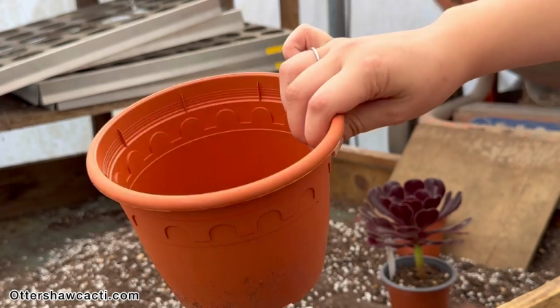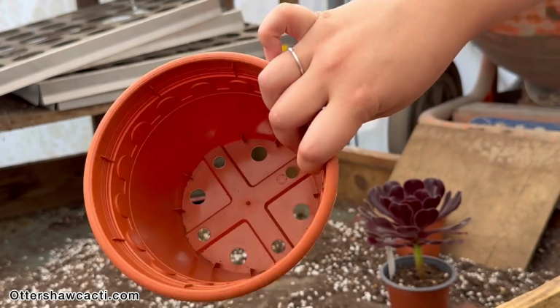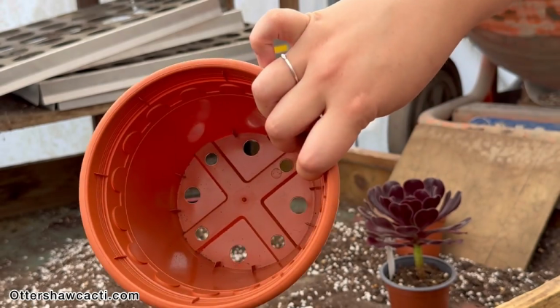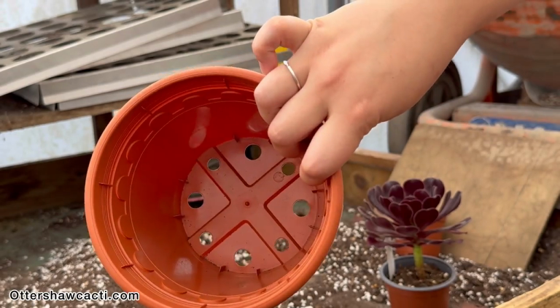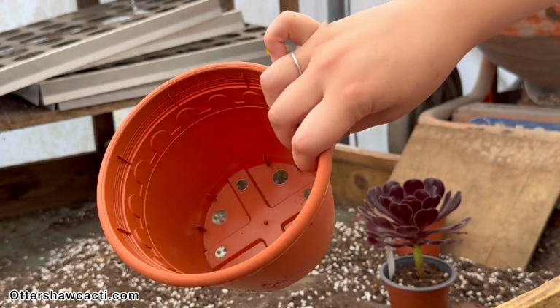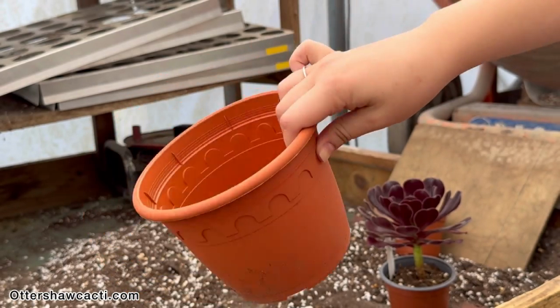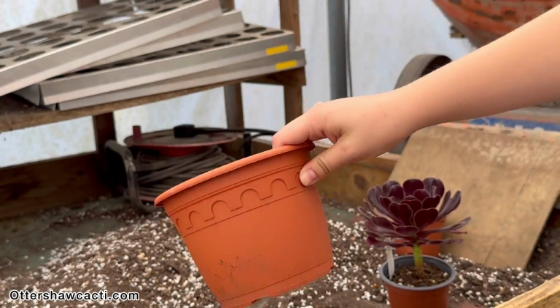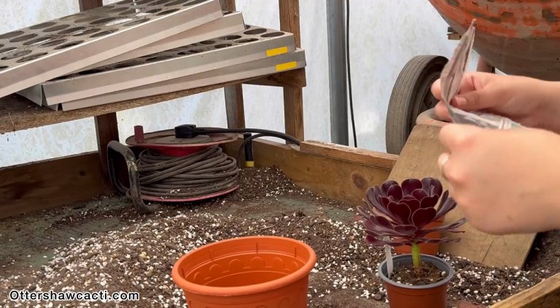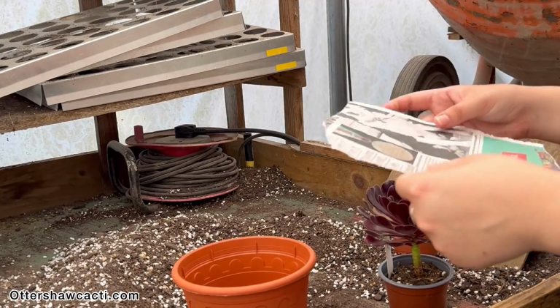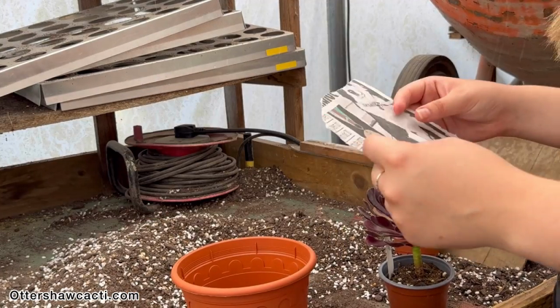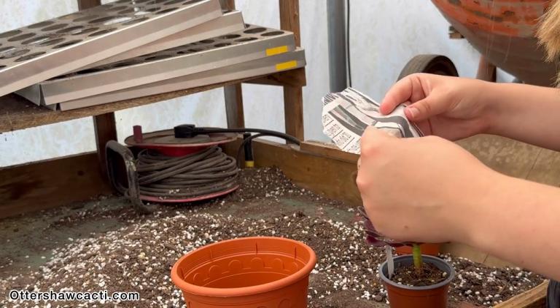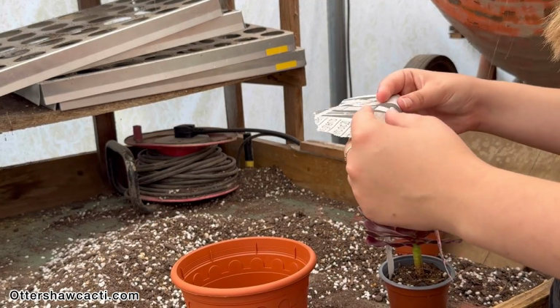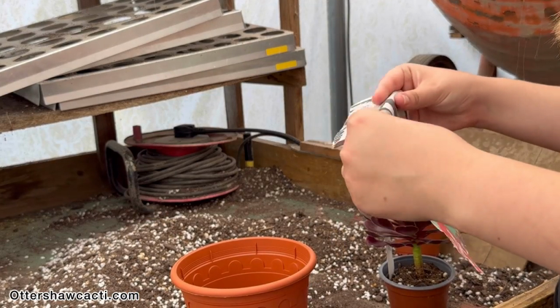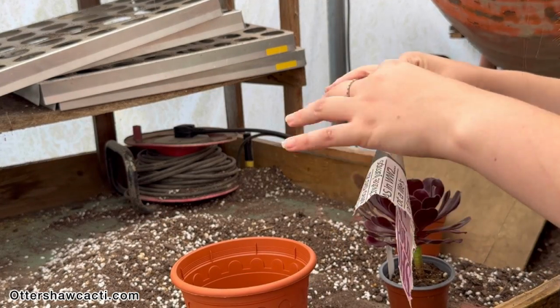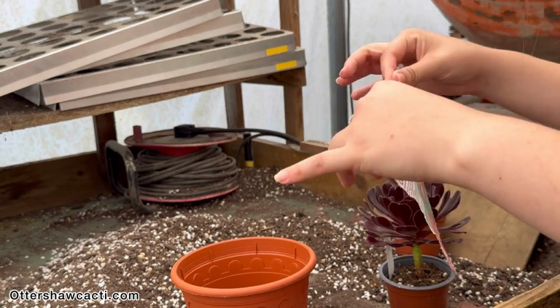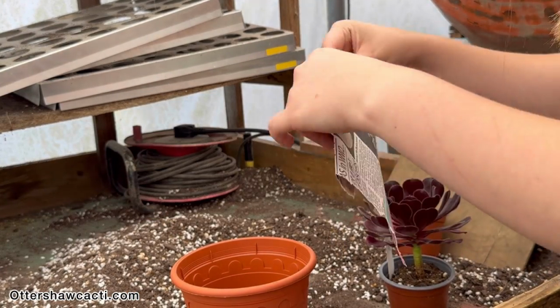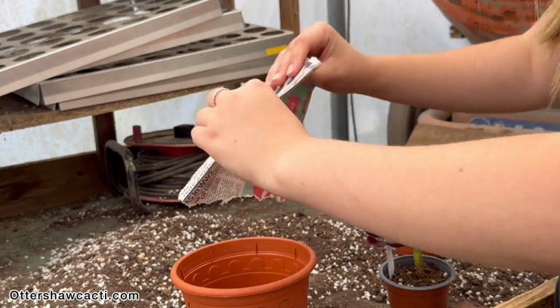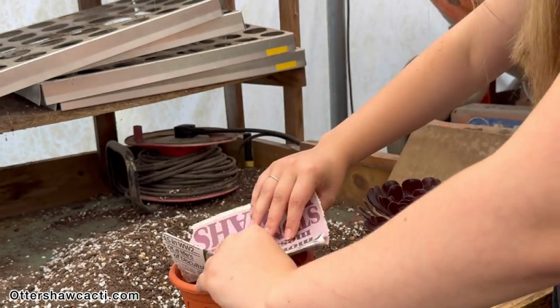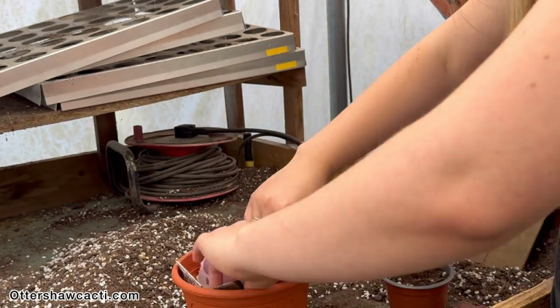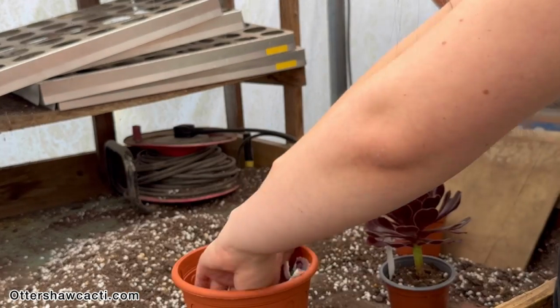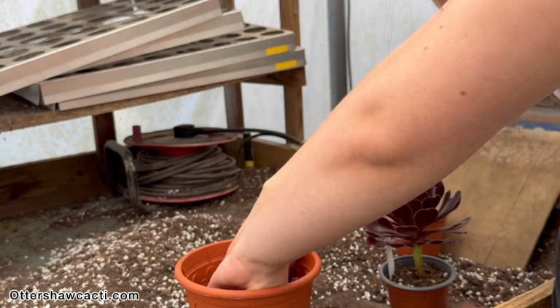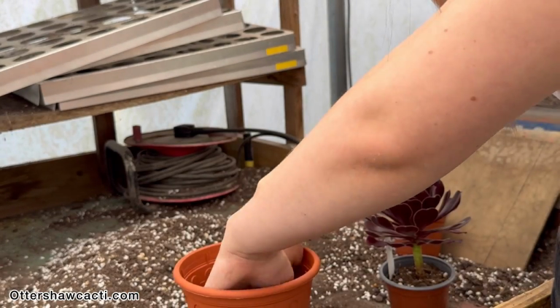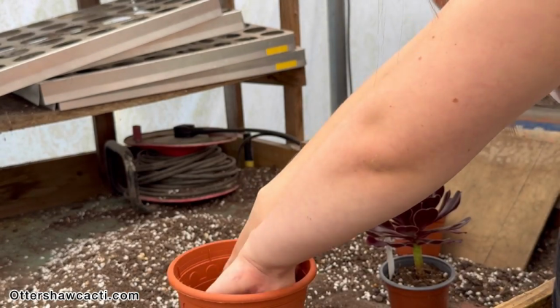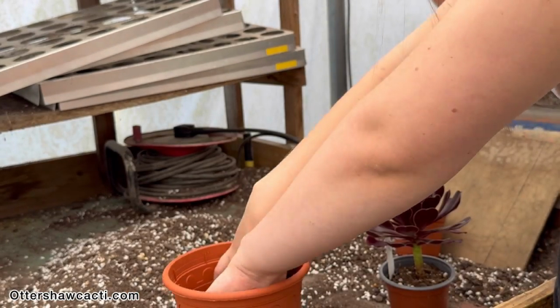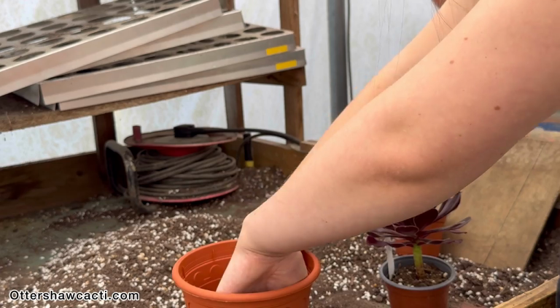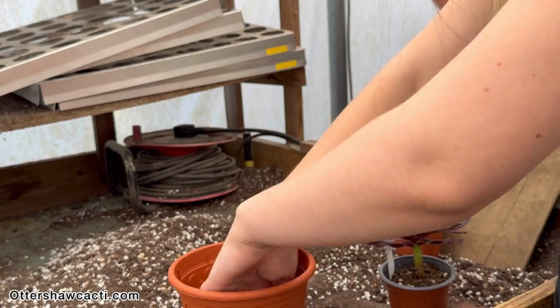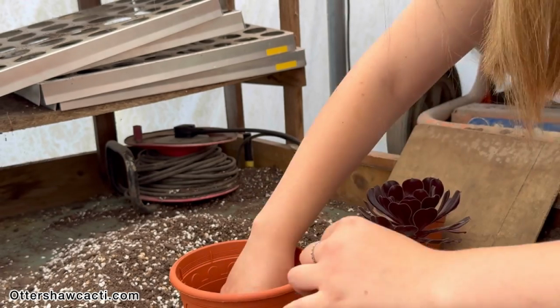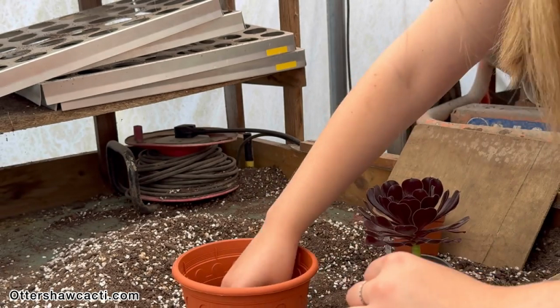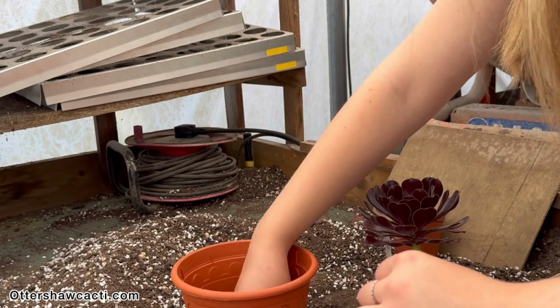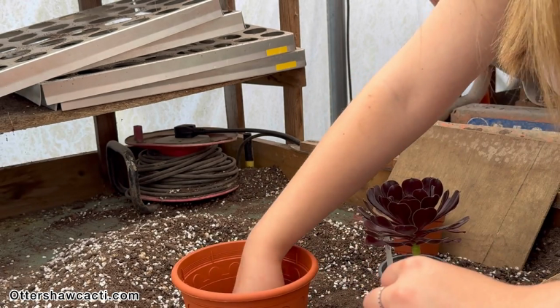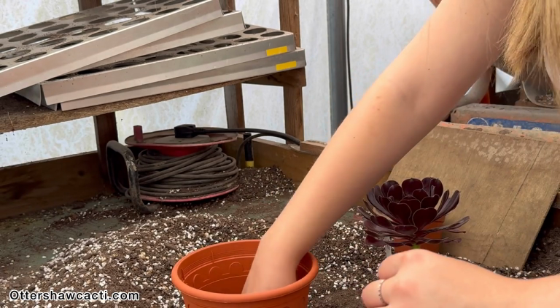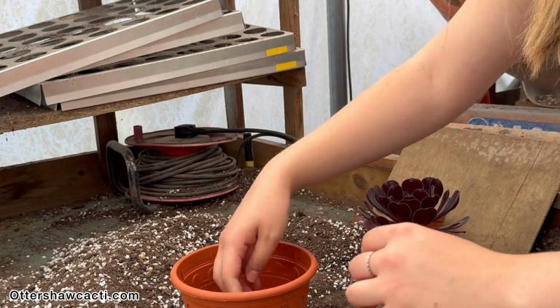Next, I am placing newspaper at the bottom of my pot to reduce the amount of soil that will fall out from the bottom. This is an optional step.